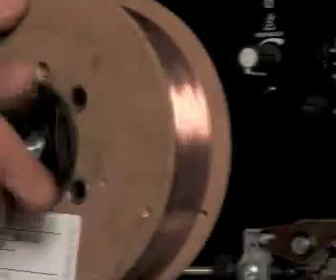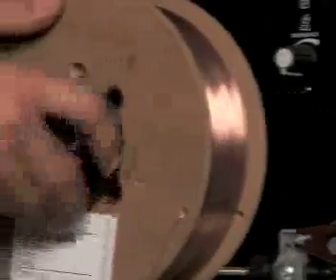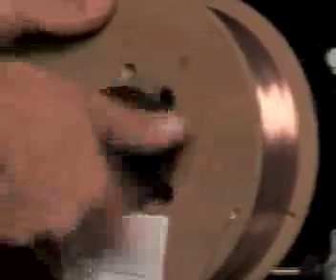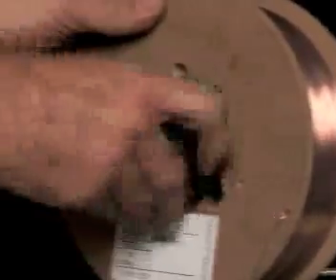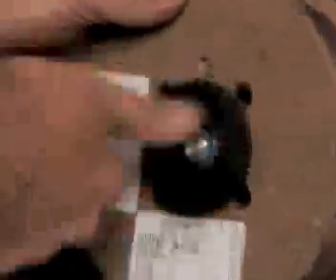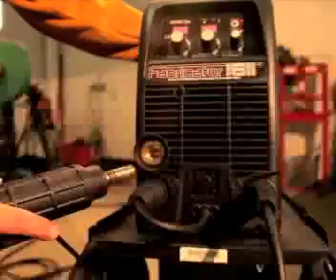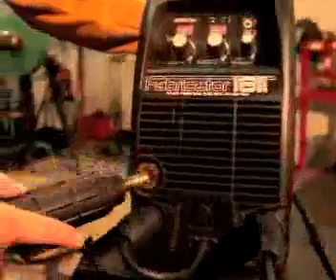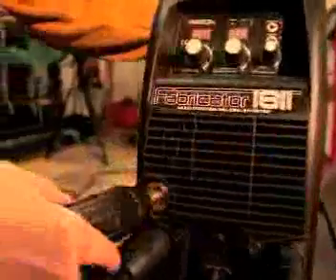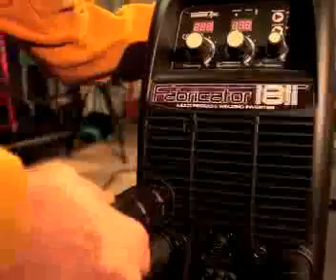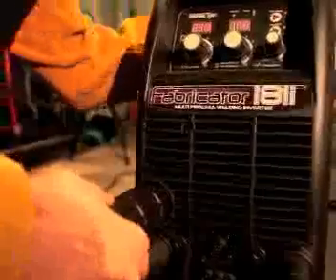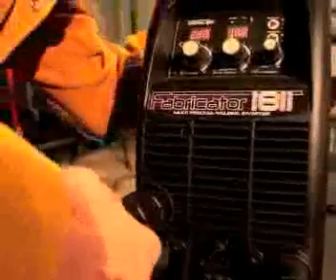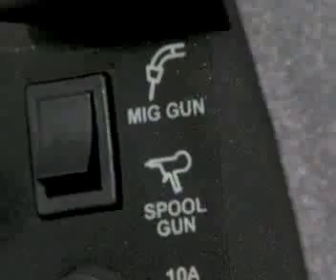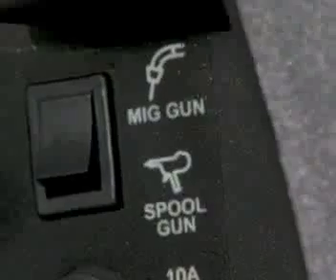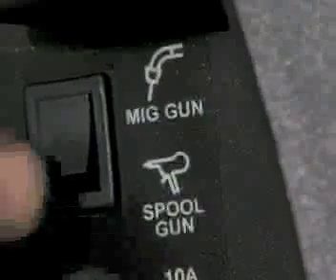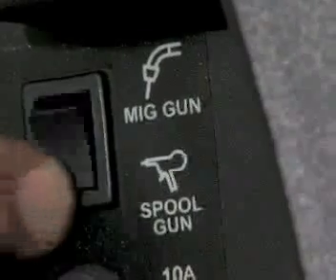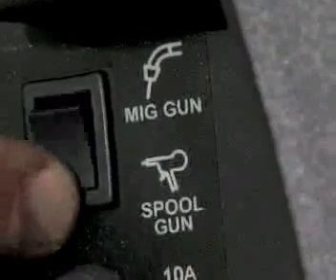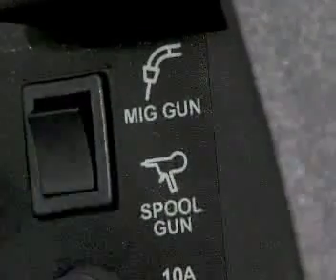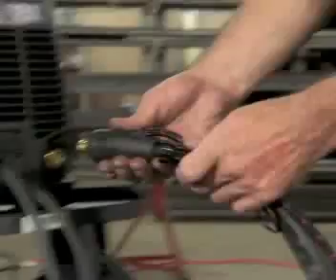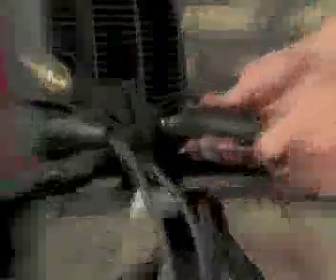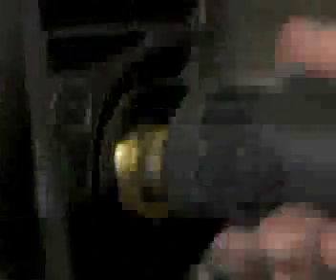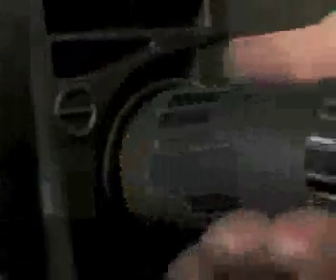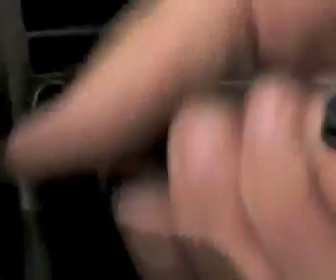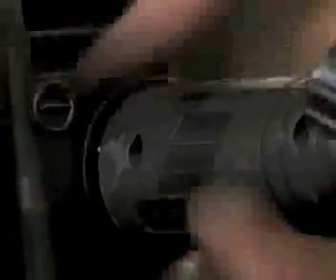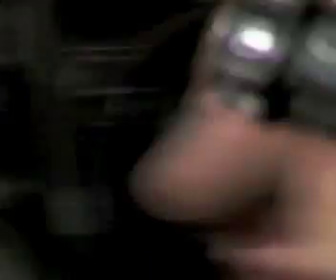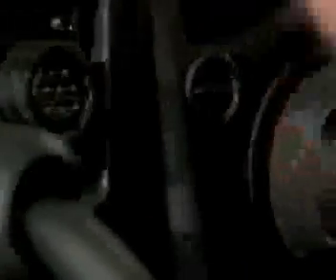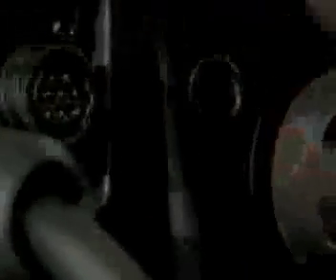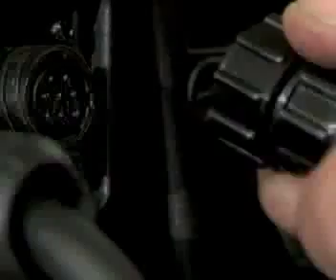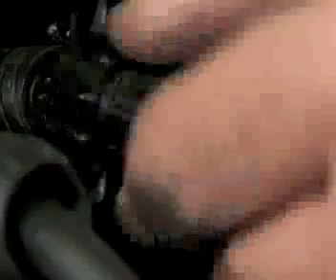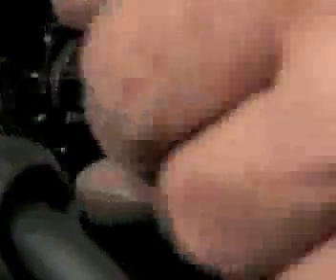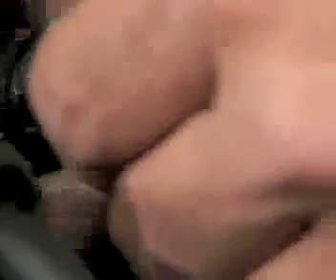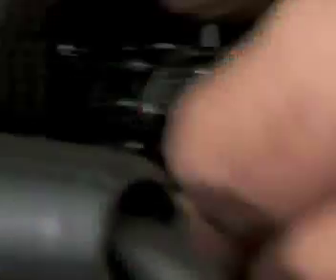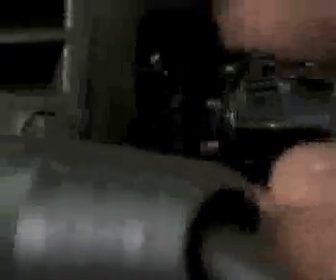Install wire spools, connect a MIG gun, switch to a spool gun, and connect the stick electrode holder or the TIG torch quickly and easily.